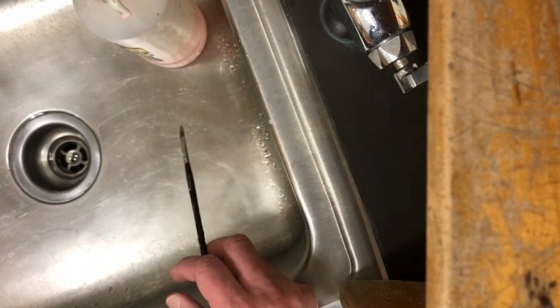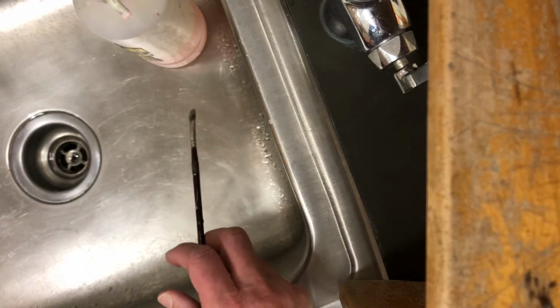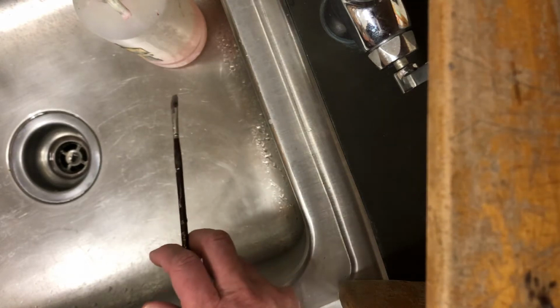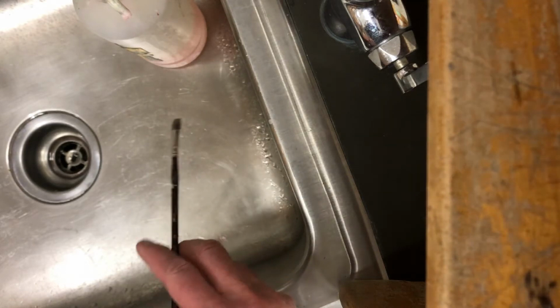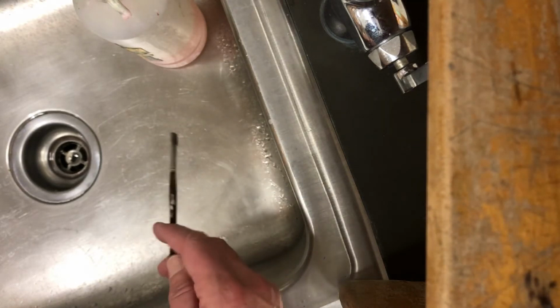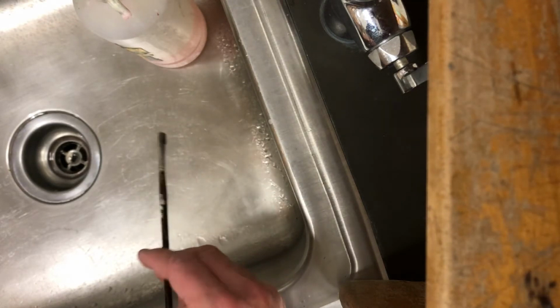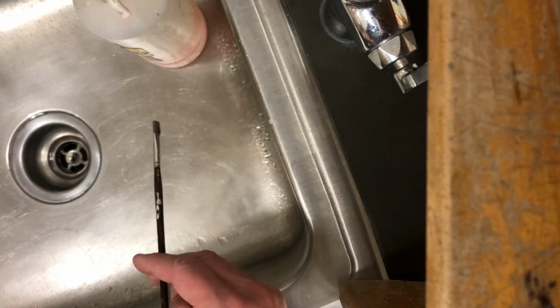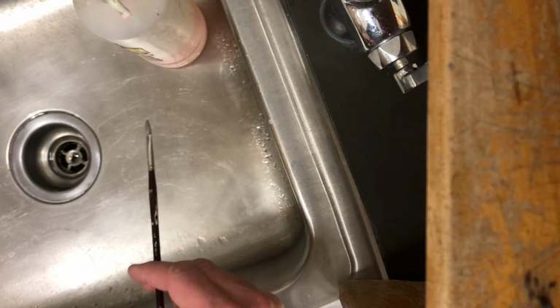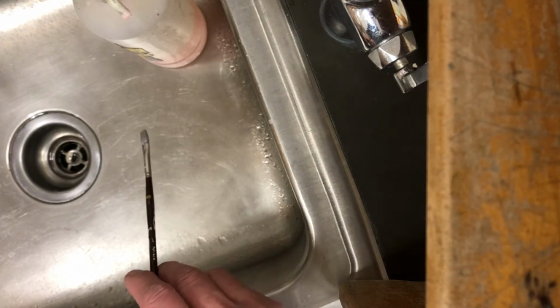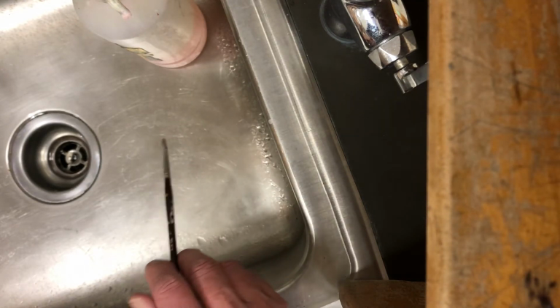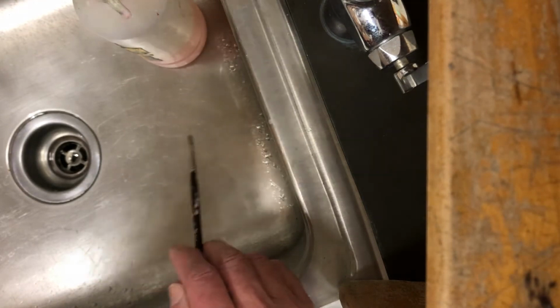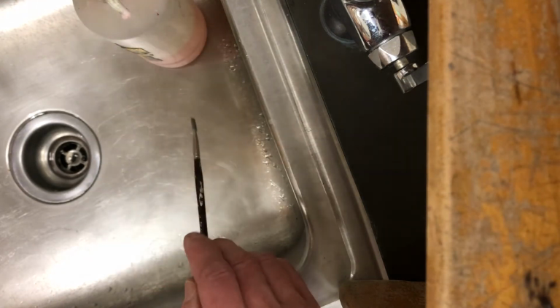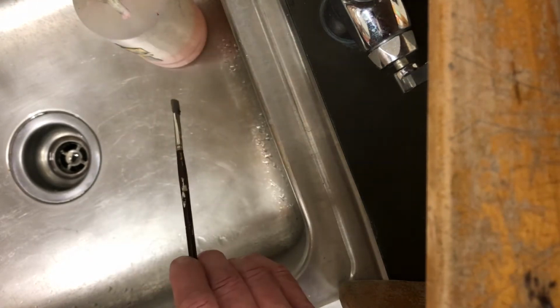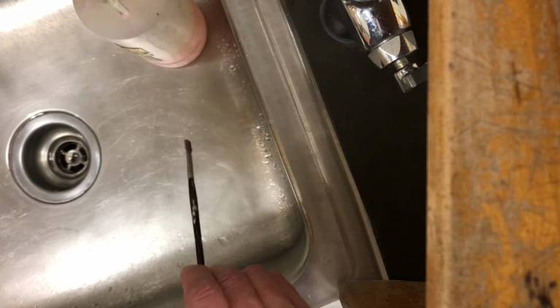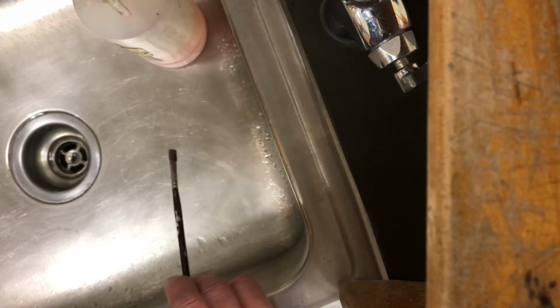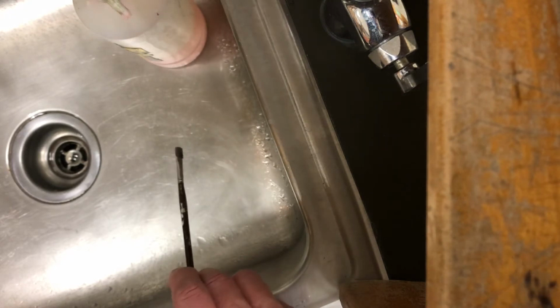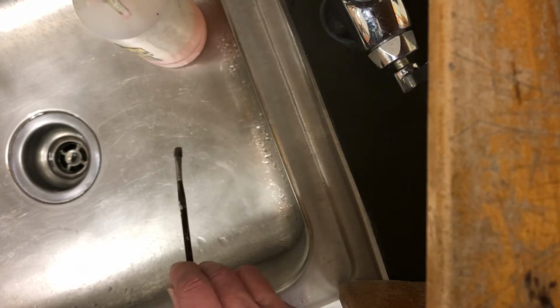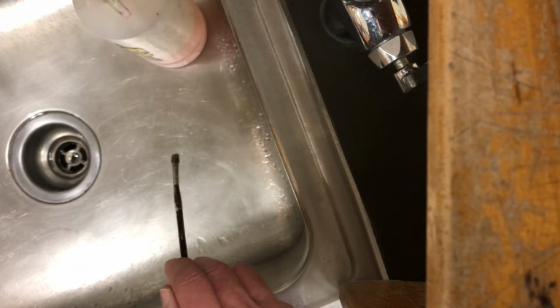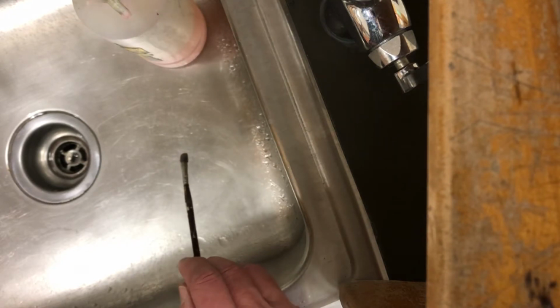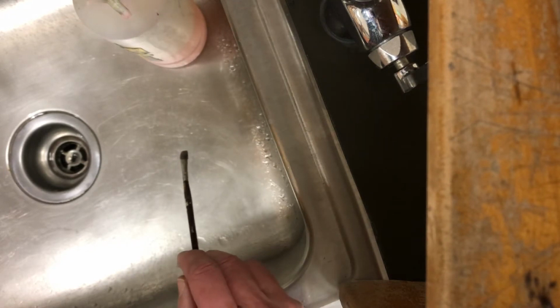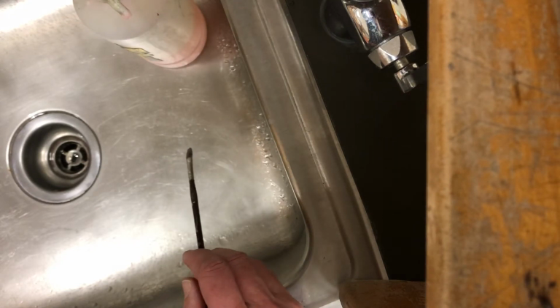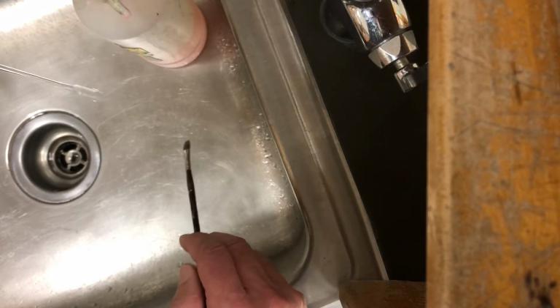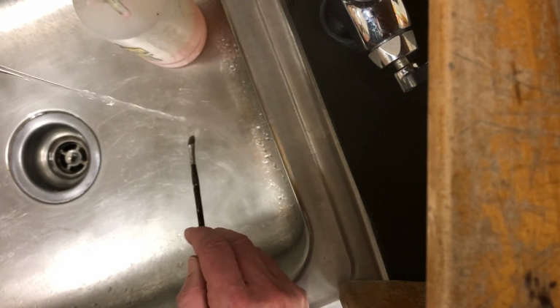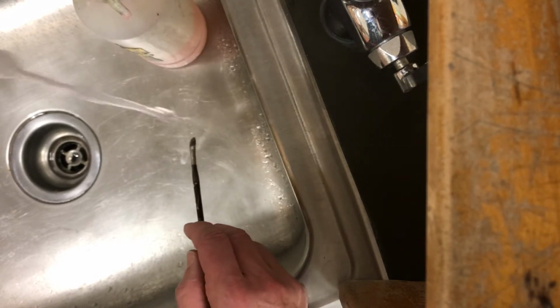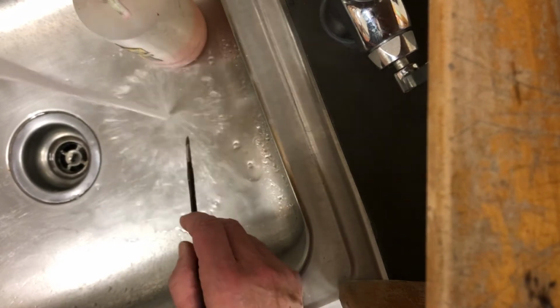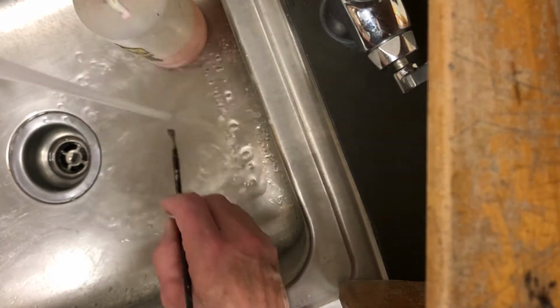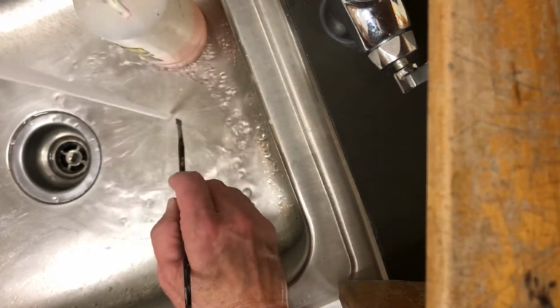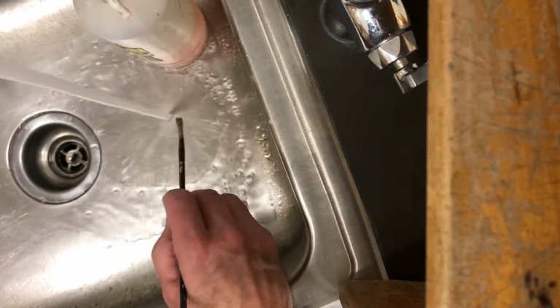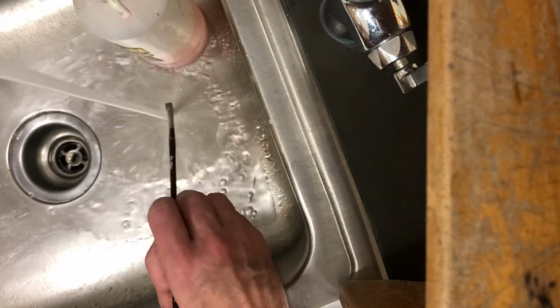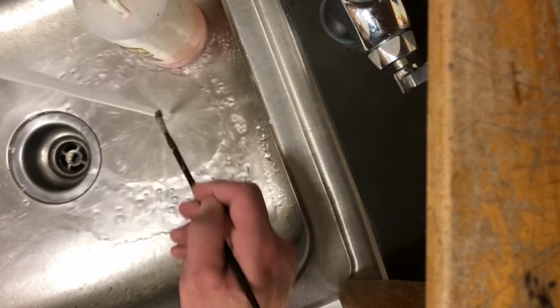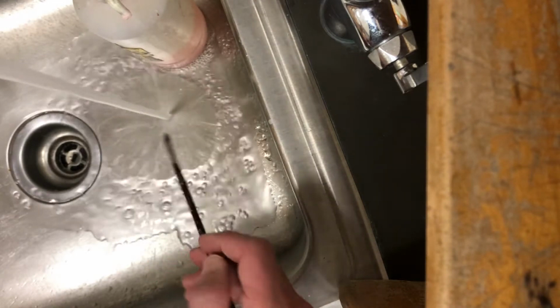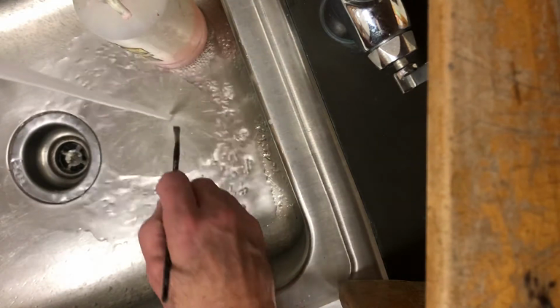In this video I want to talk about cleaning your brush. The first thing you're going to do is get all the excess paint out of it. Hopefully in your cup of water you've done that, but there's still going to be a lot in there.